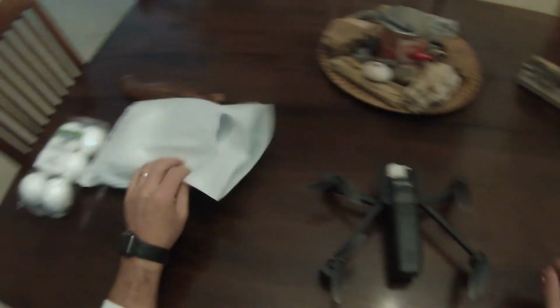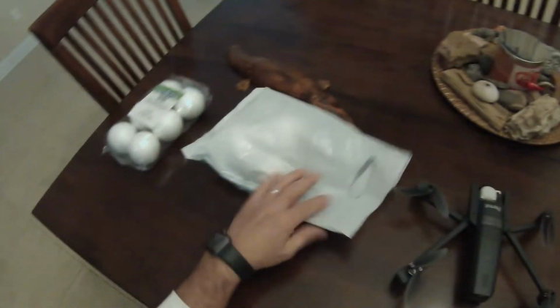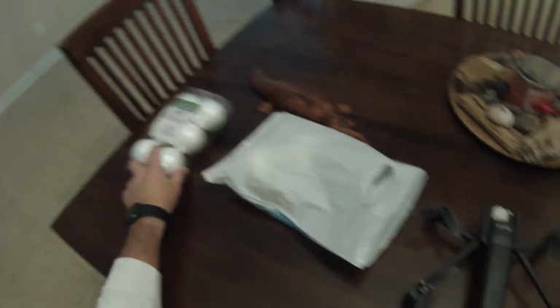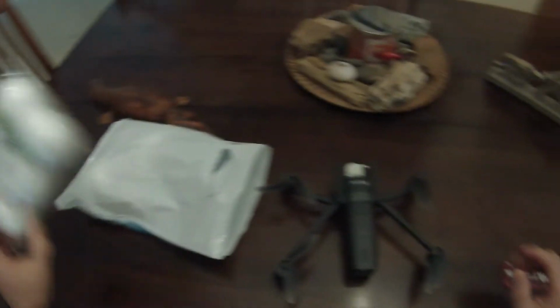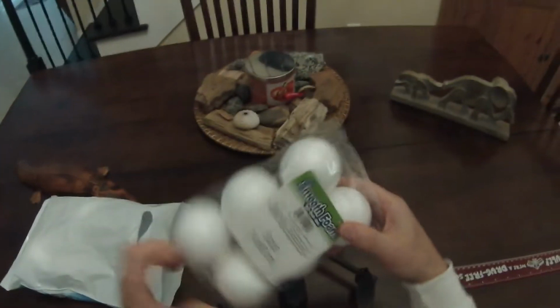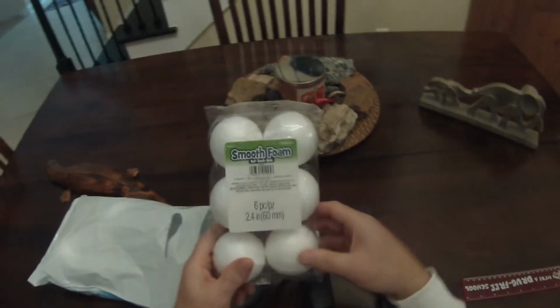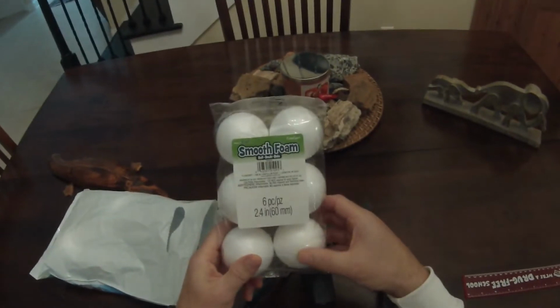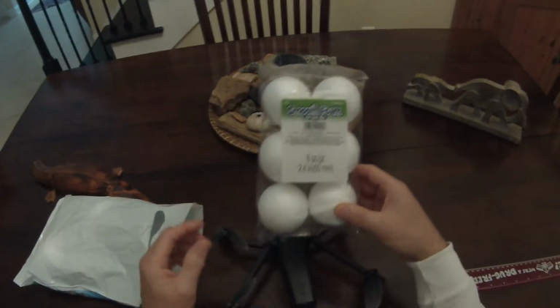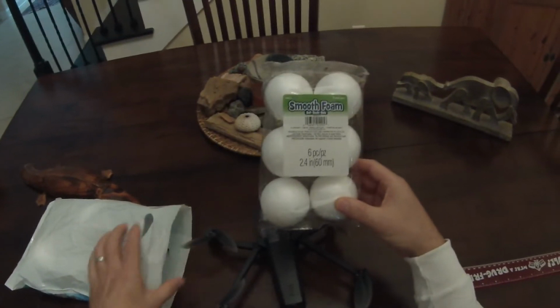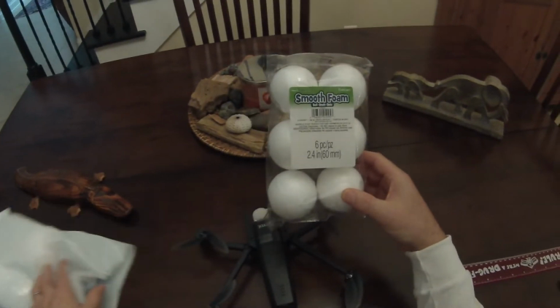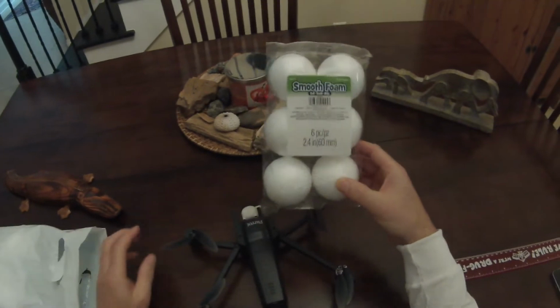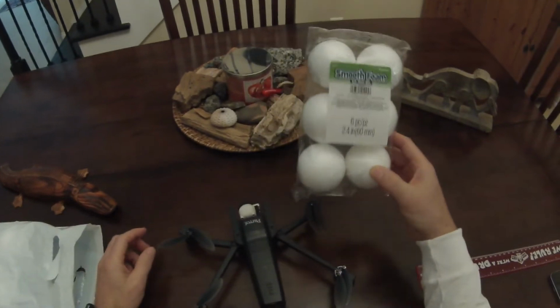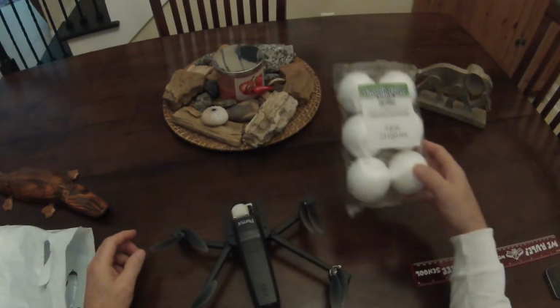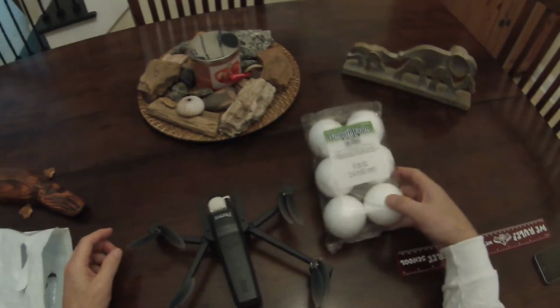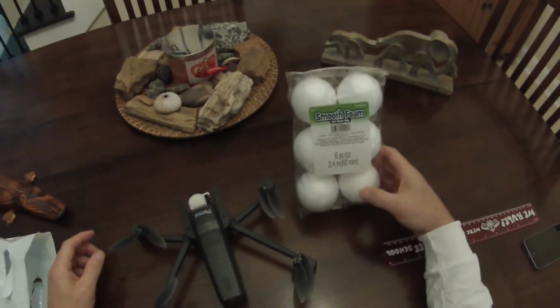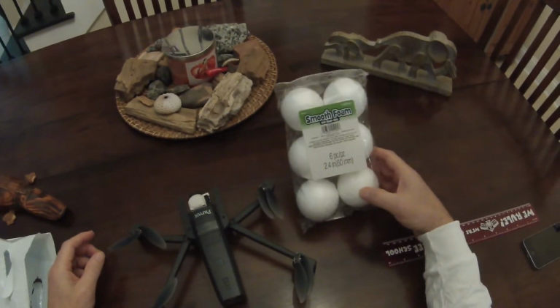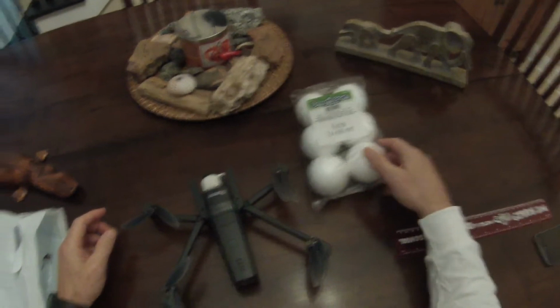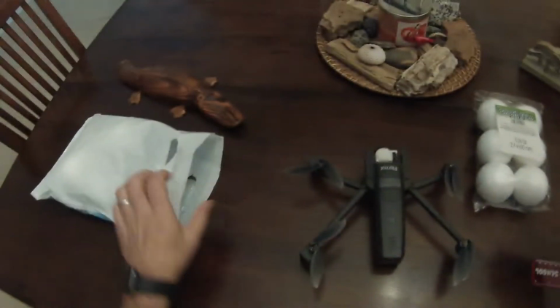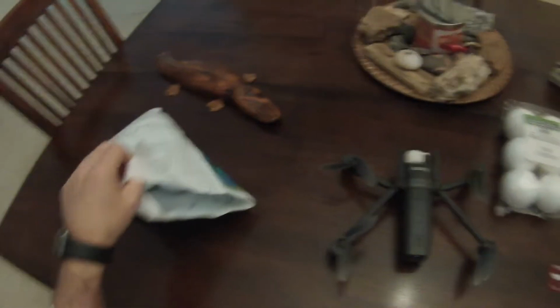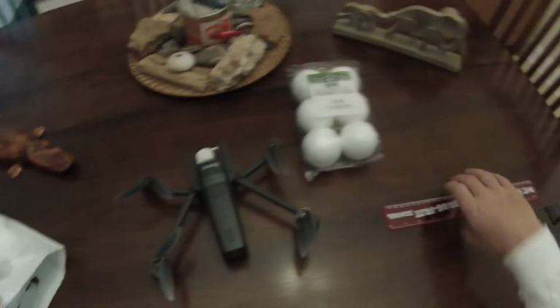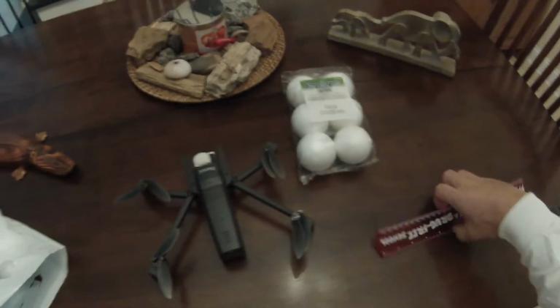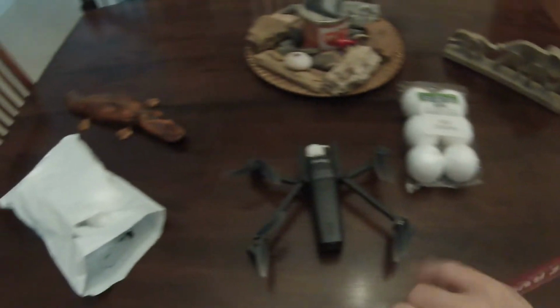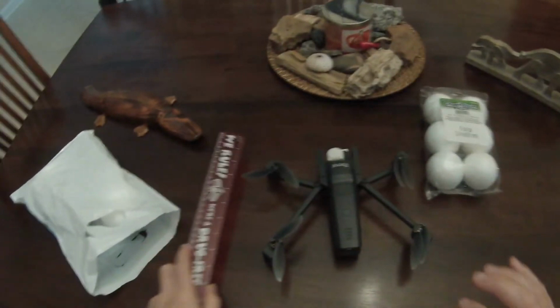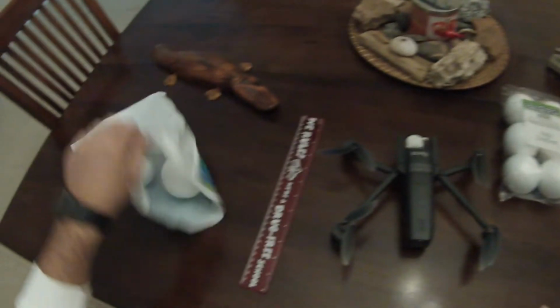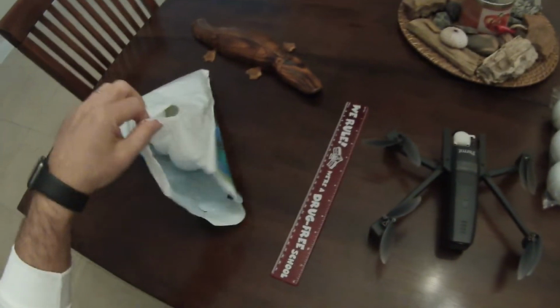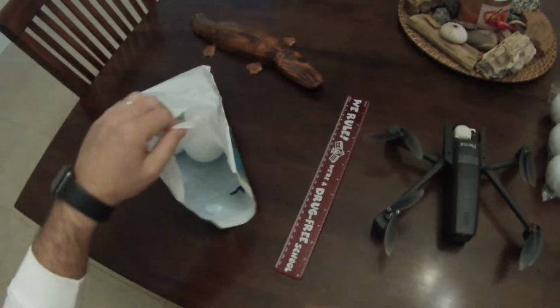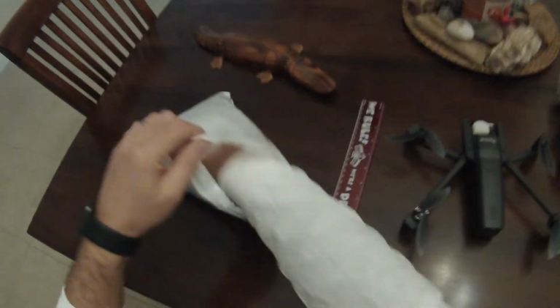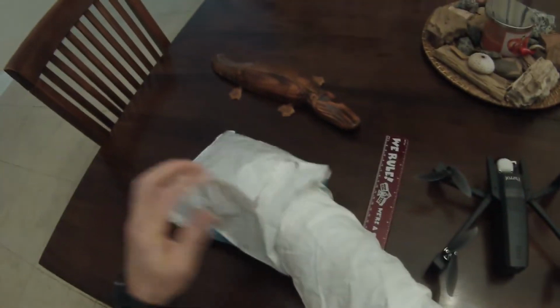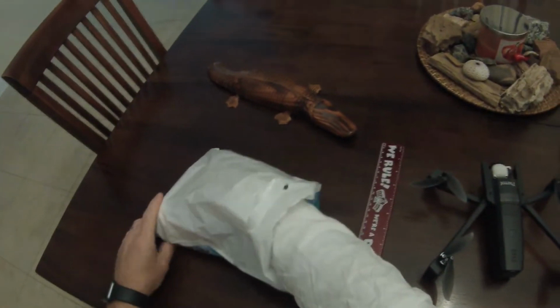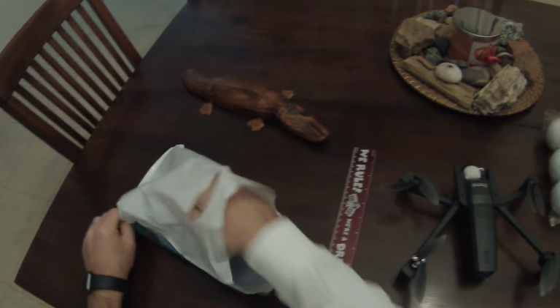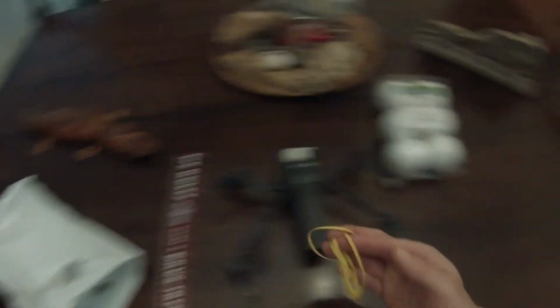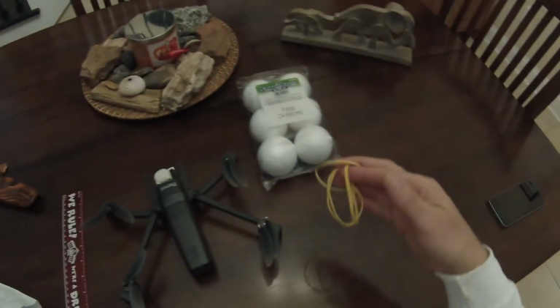You need some styrofoam balls — these 2.4 inch. I think these are going to be just about perfect based on the math. You also need a ruler, something to cut with, and some rubber bands.